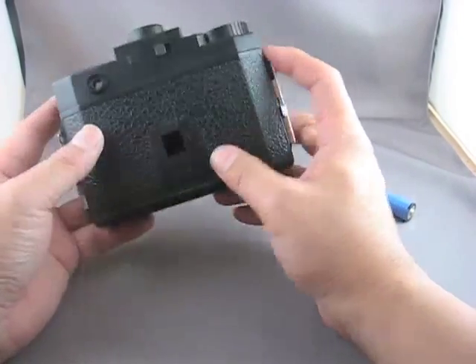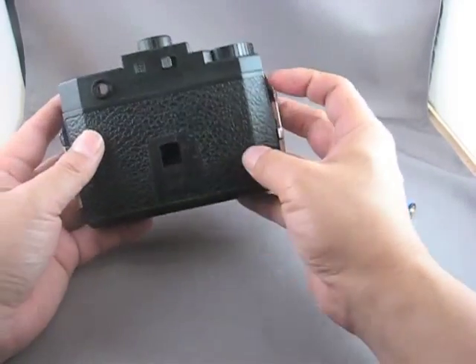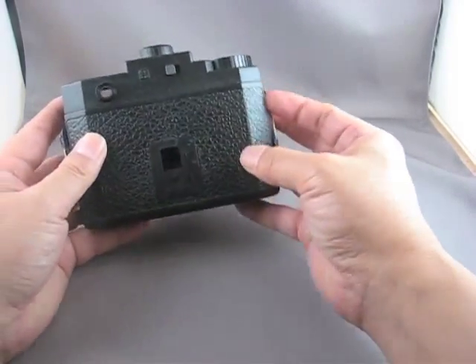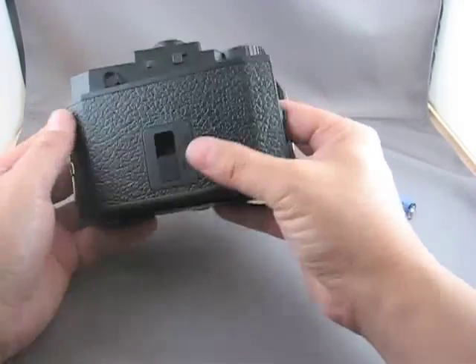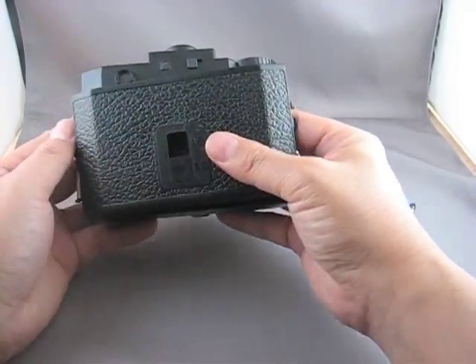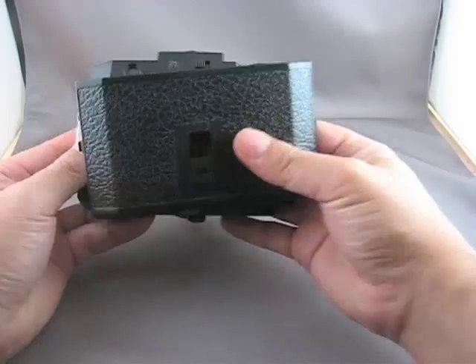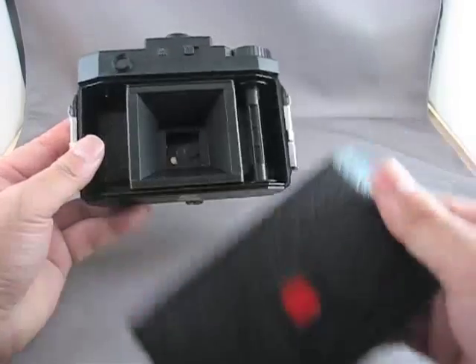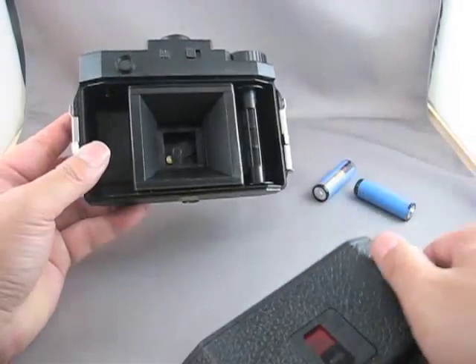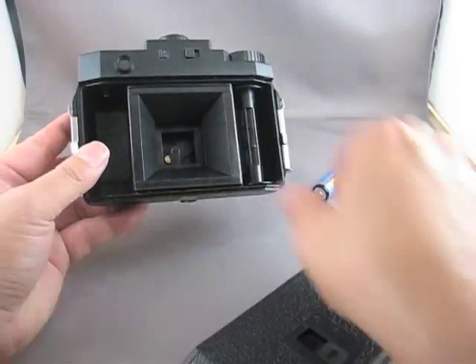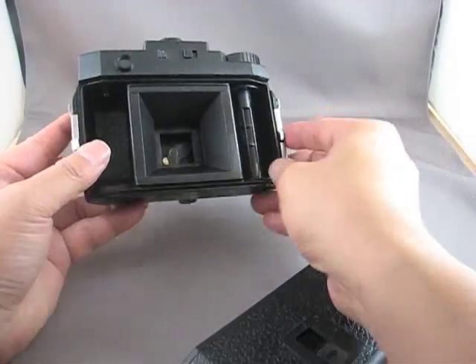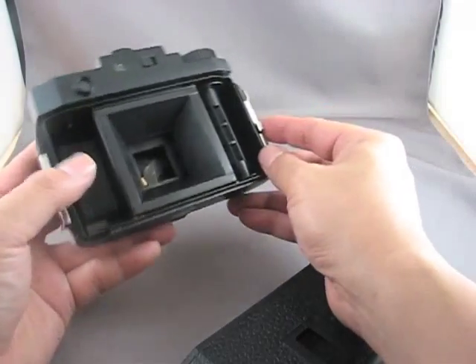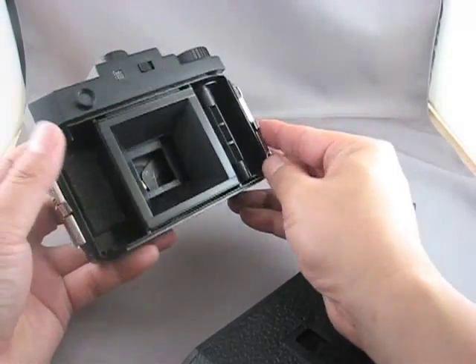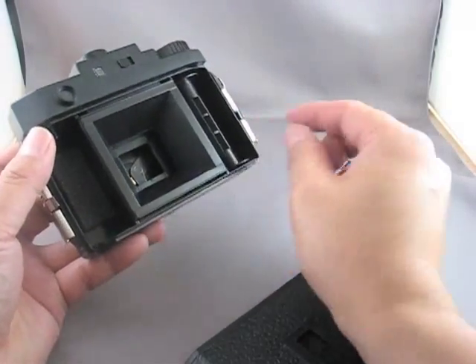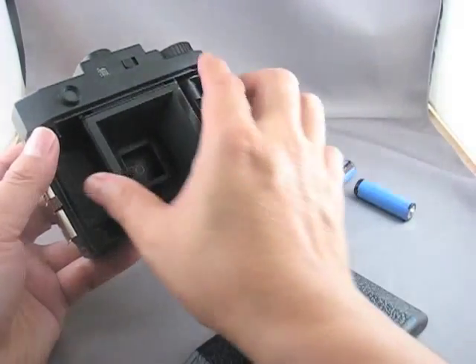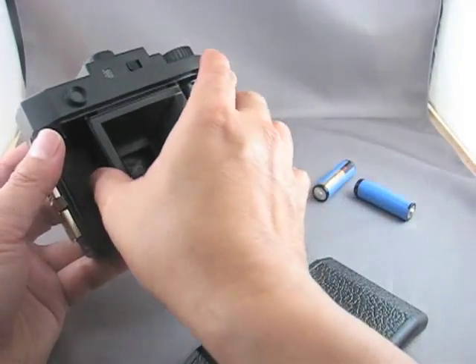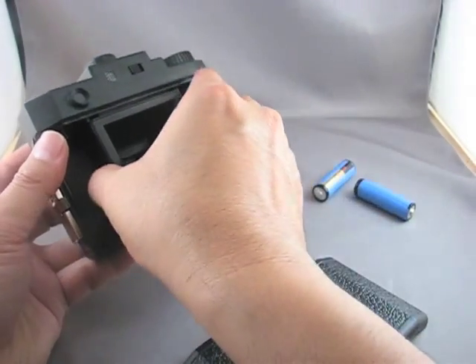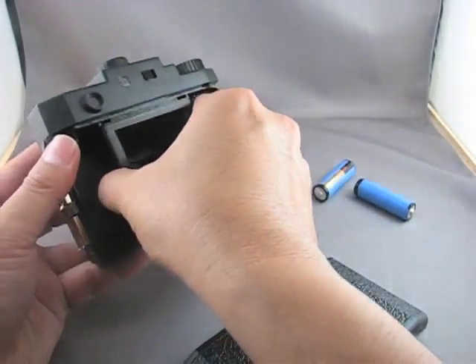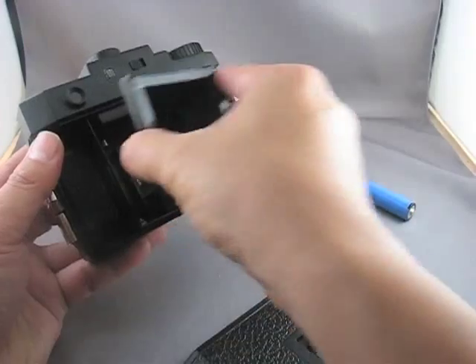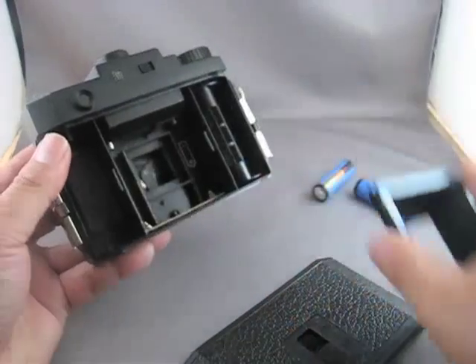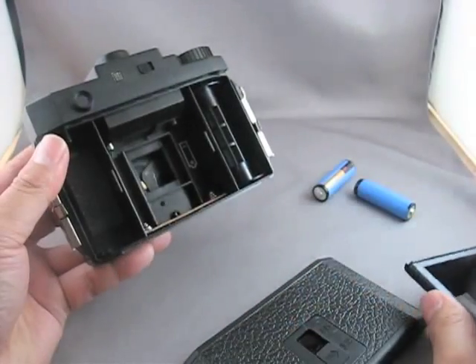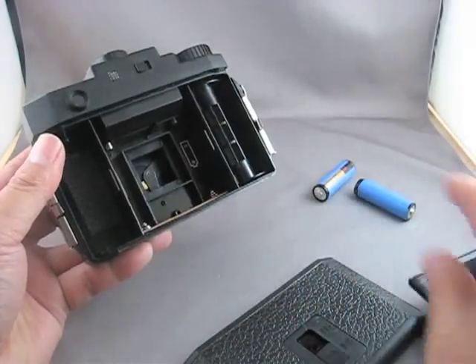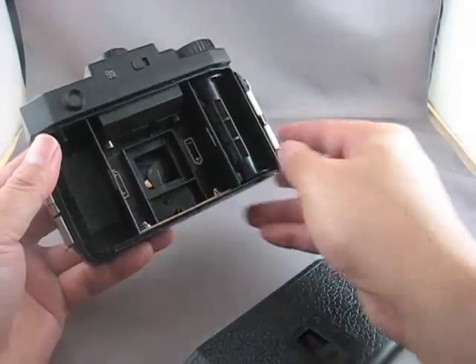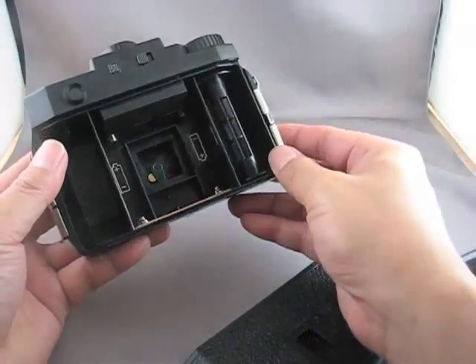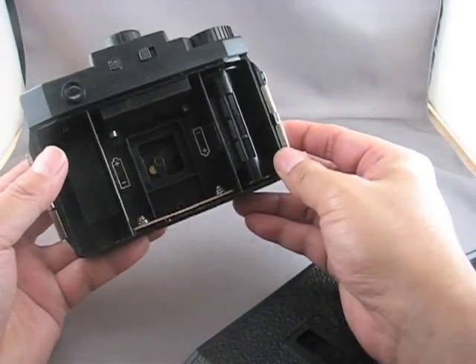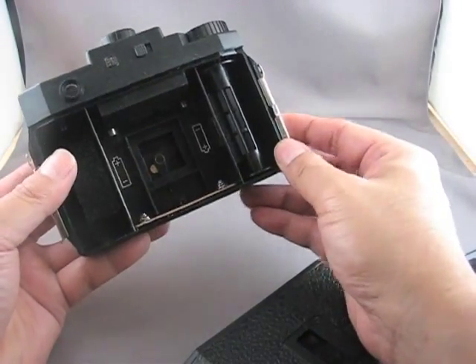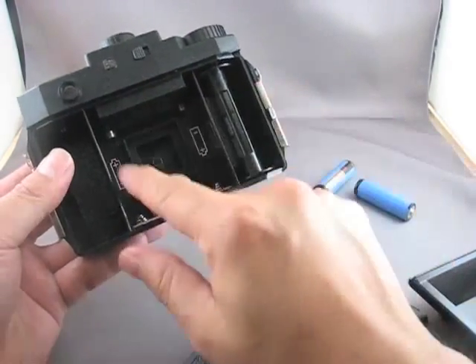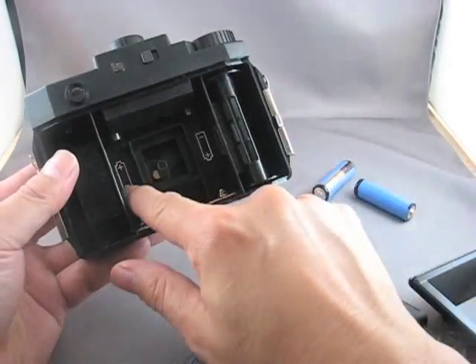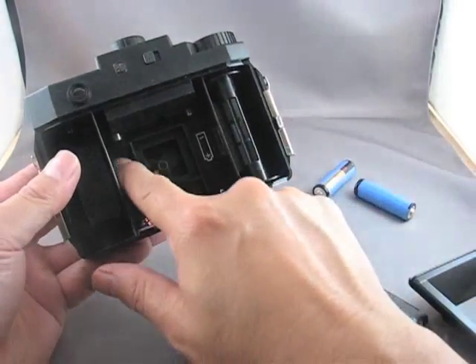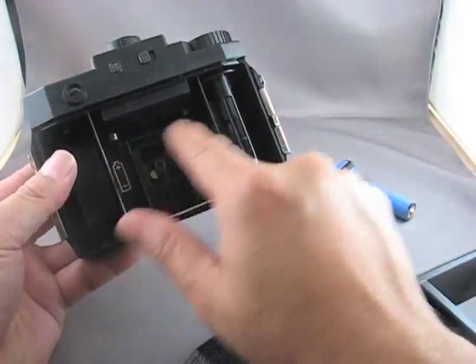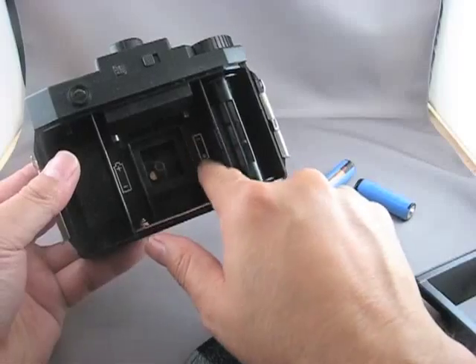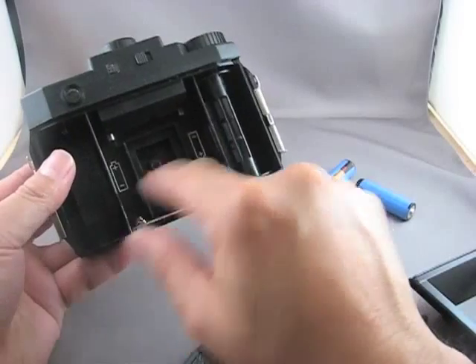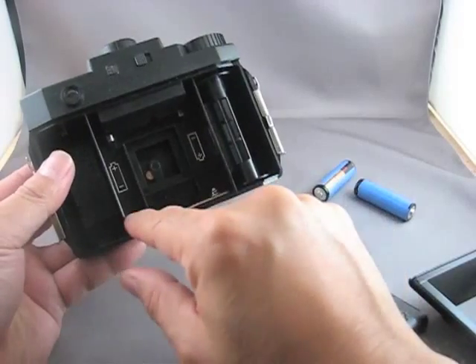Next, open the camera back. Then you will remove the film mask. And inside the compartment you will see two clearly marked diagrams showing where the batteries go.